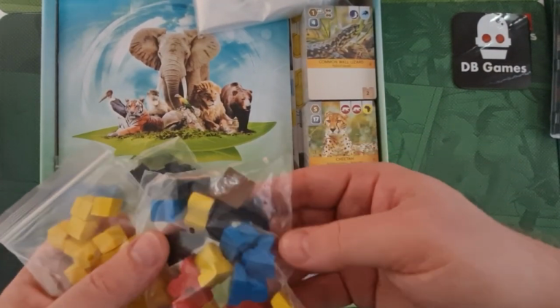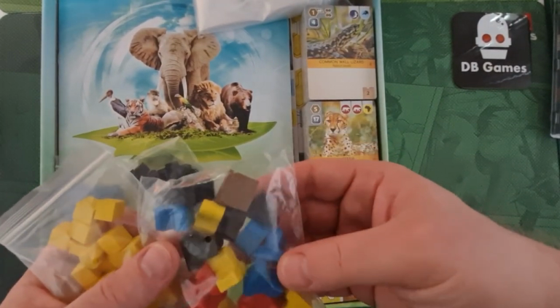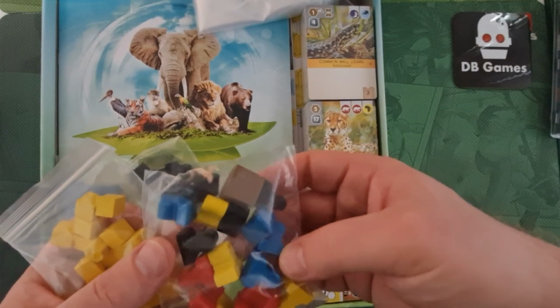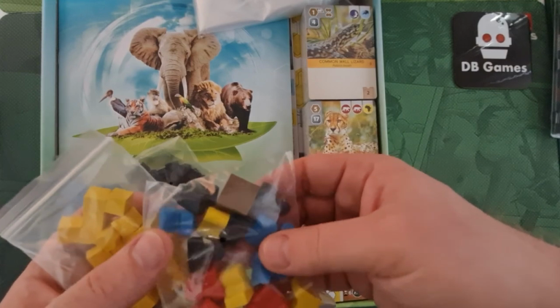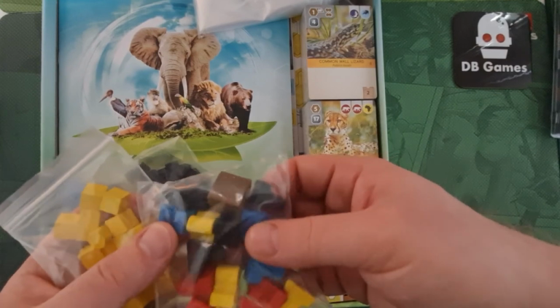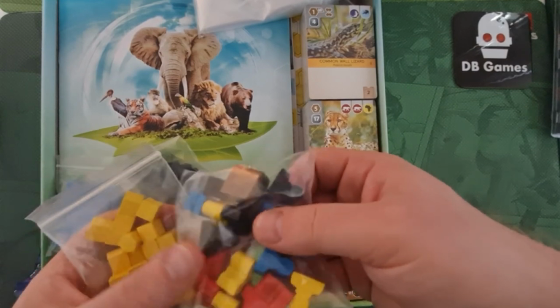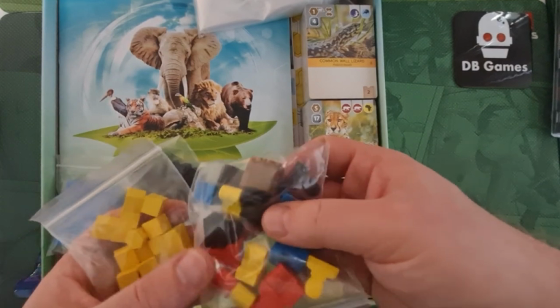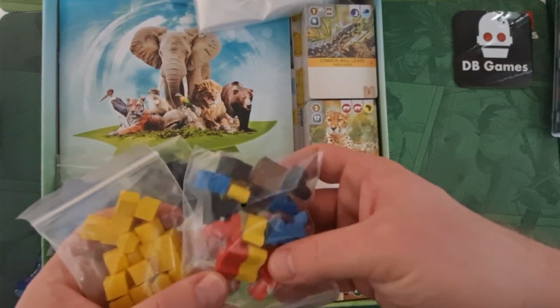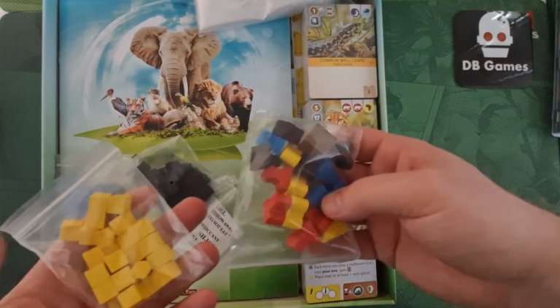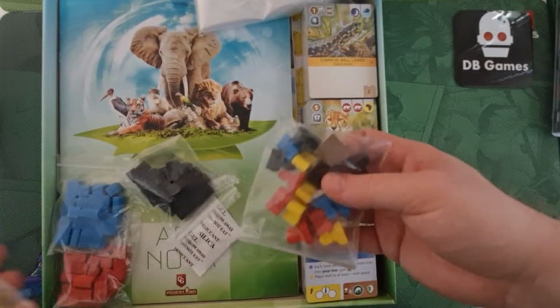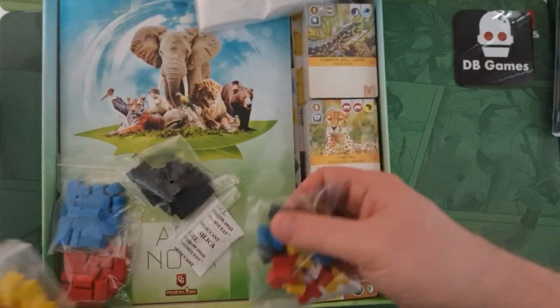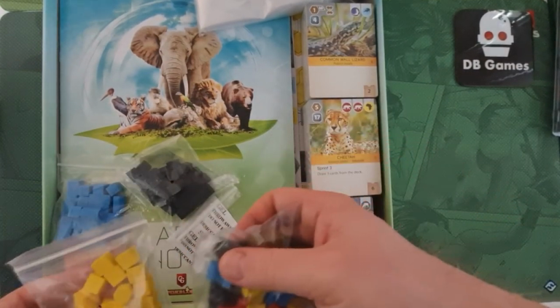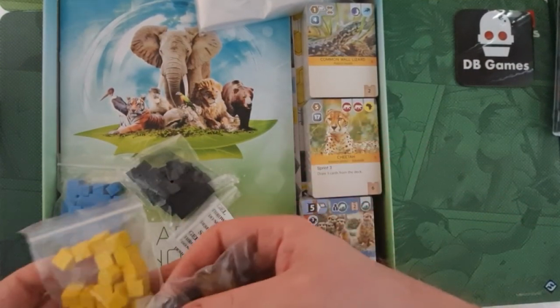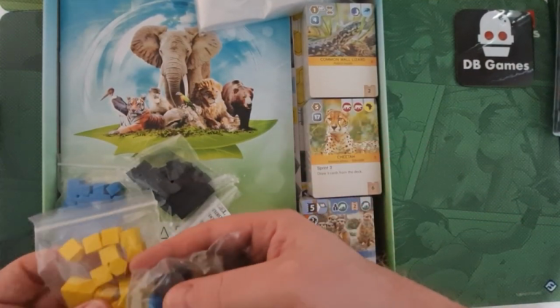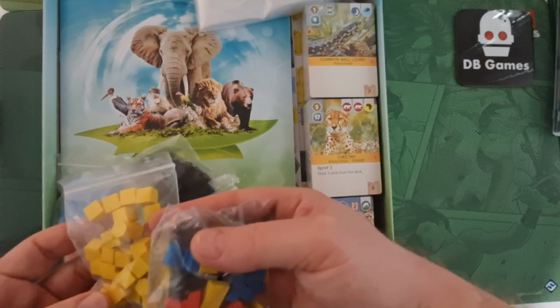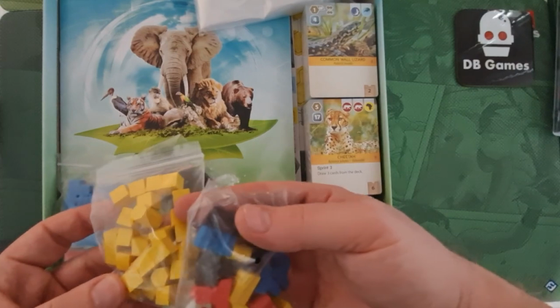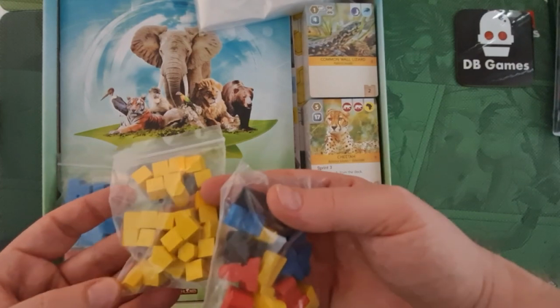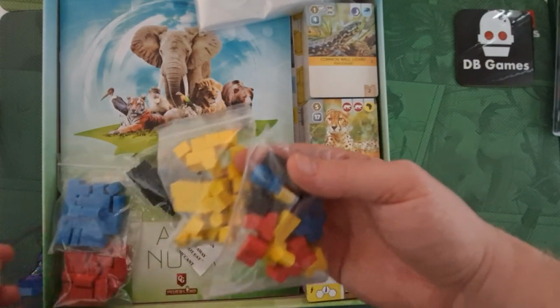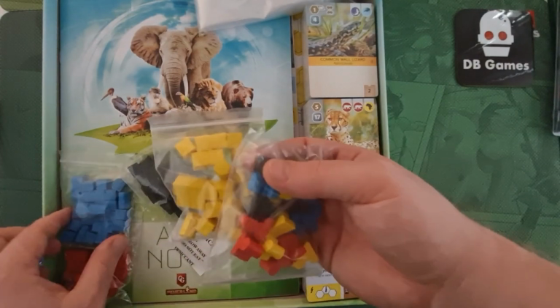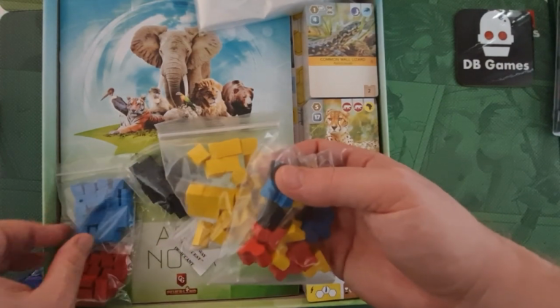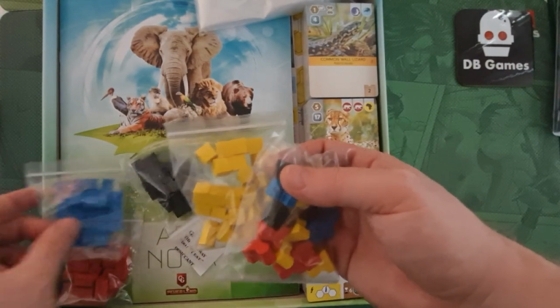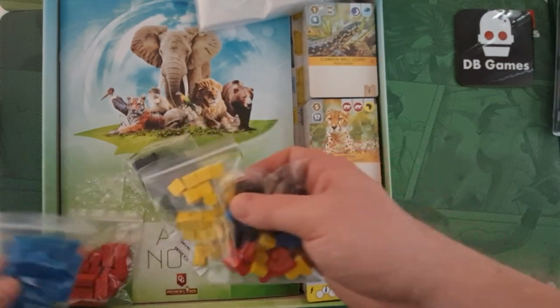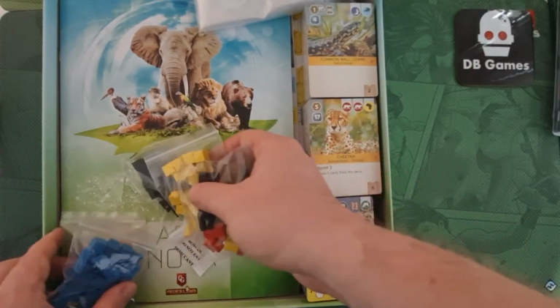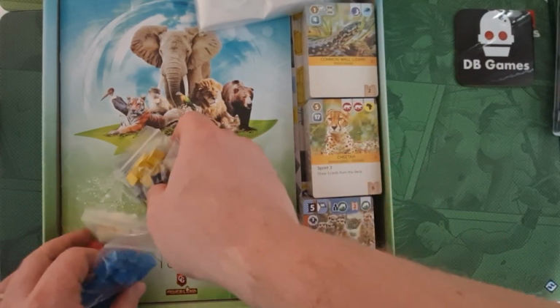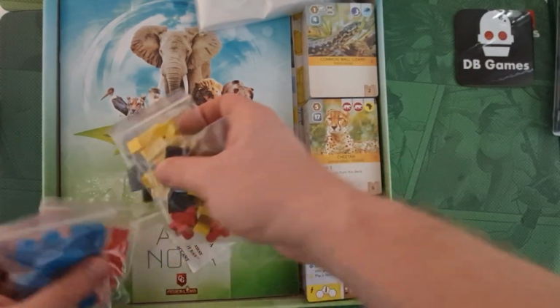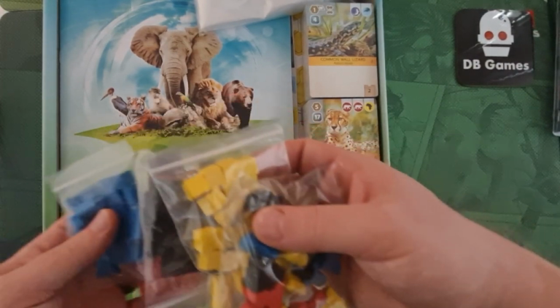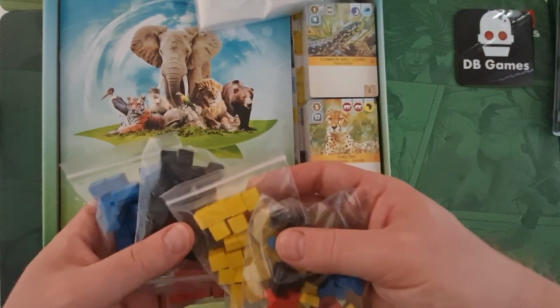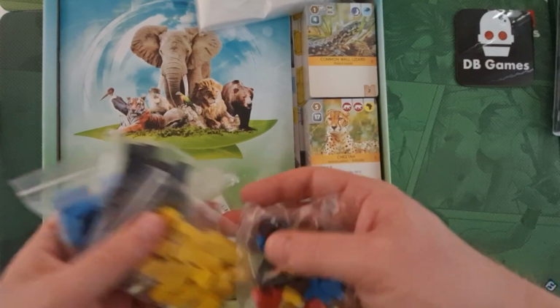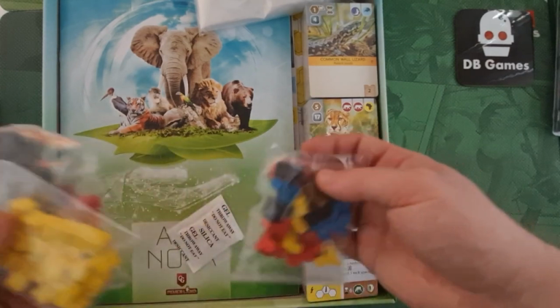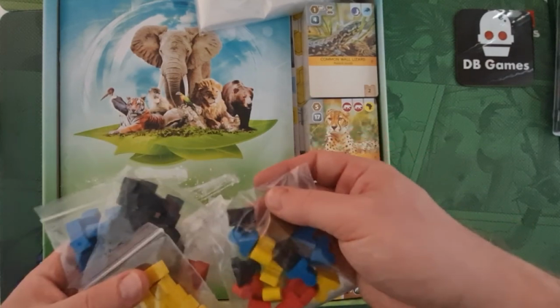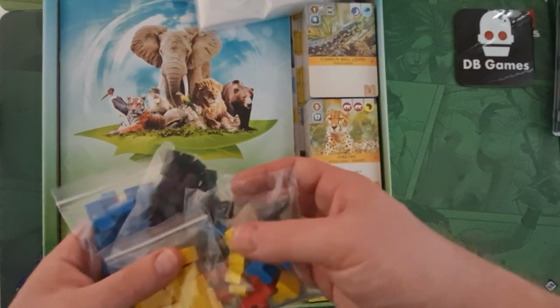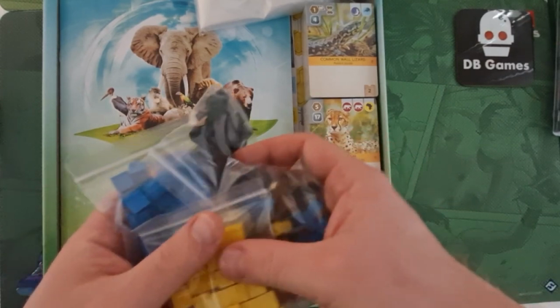There are one pieces in blue, yellow, black, and red — so those will be the player colors. Then you've got cubes and a couple of hexagonal things in the same colors: blue, yellow, black, and red. So those will be your player colors.